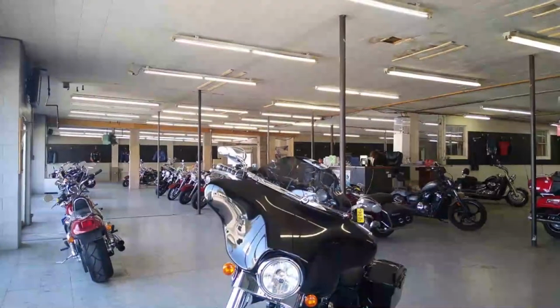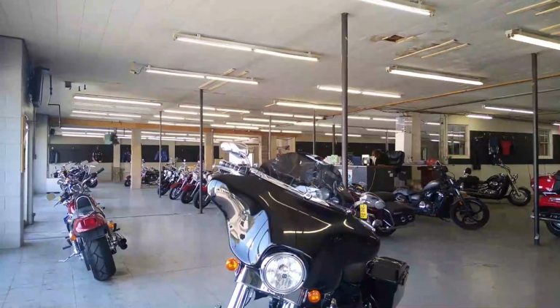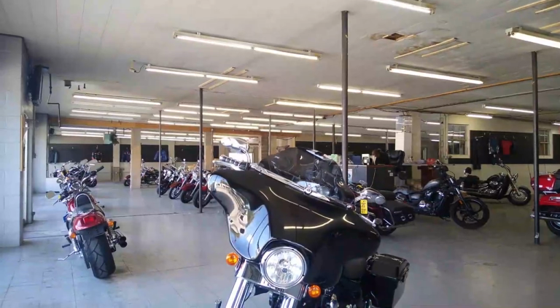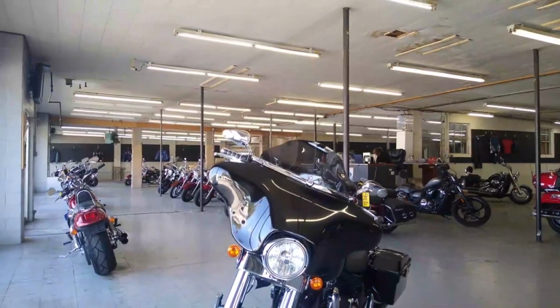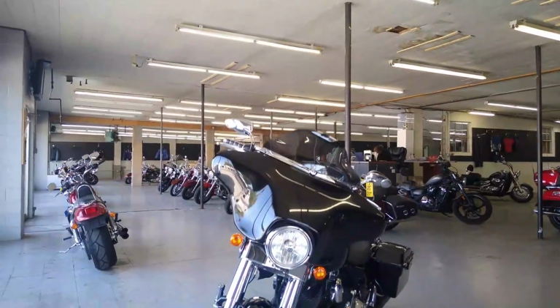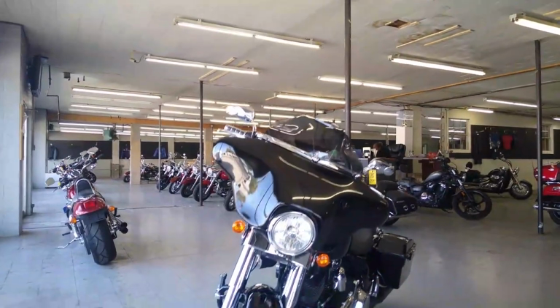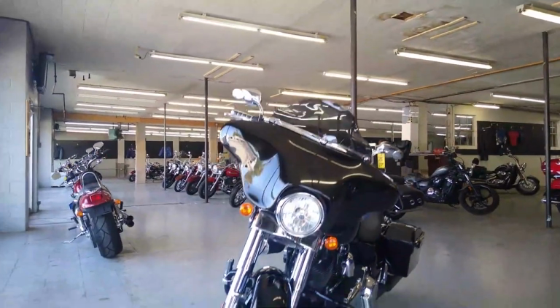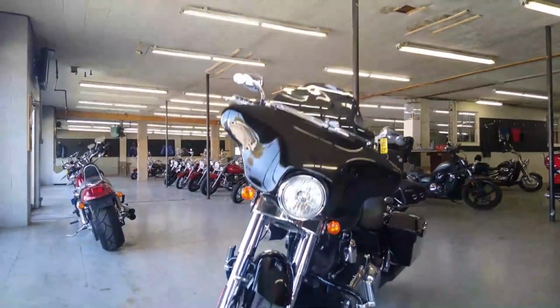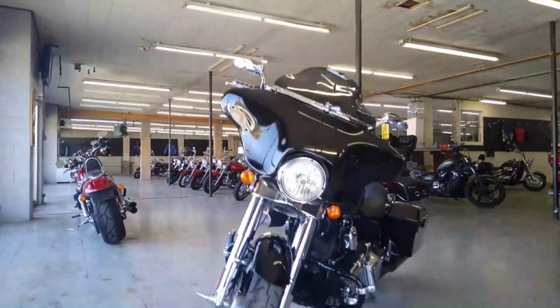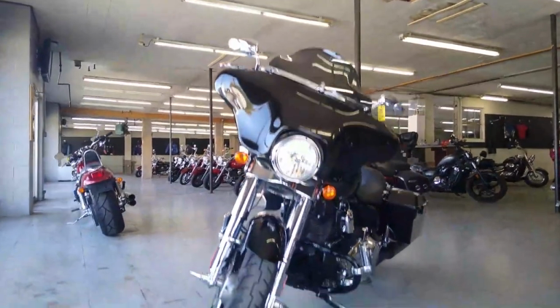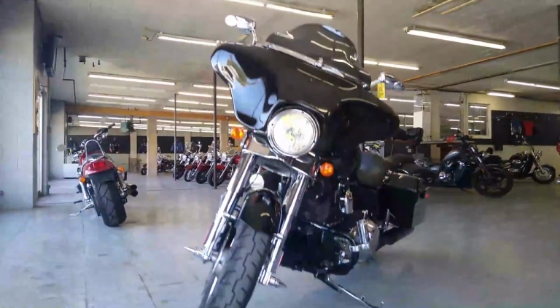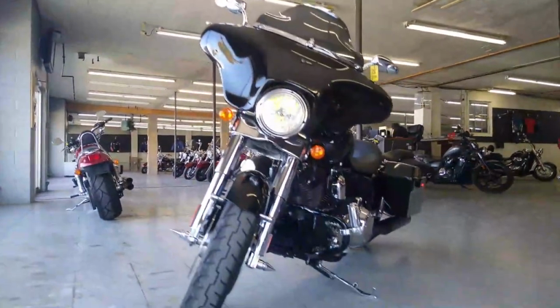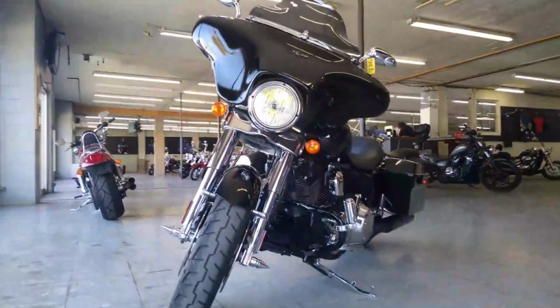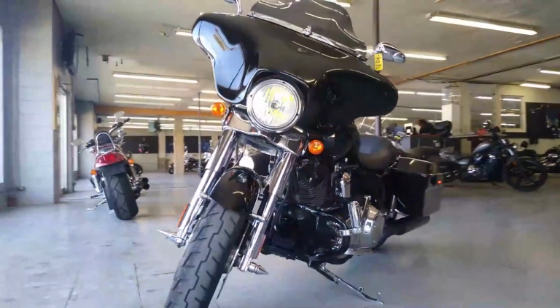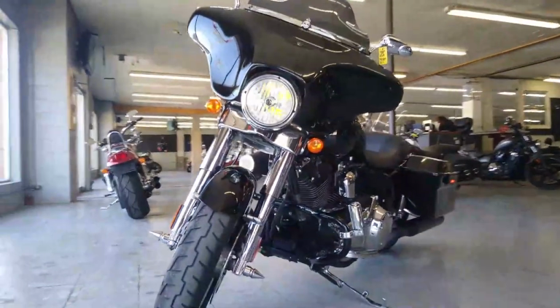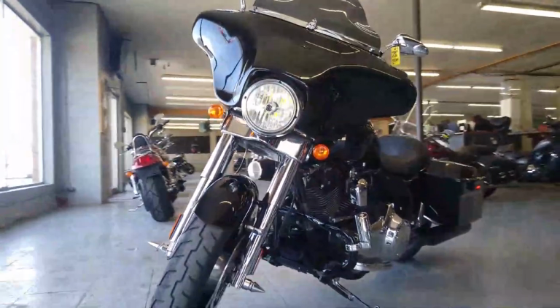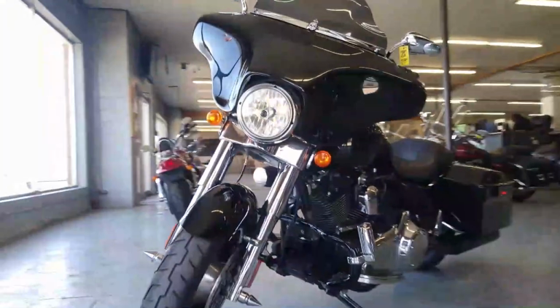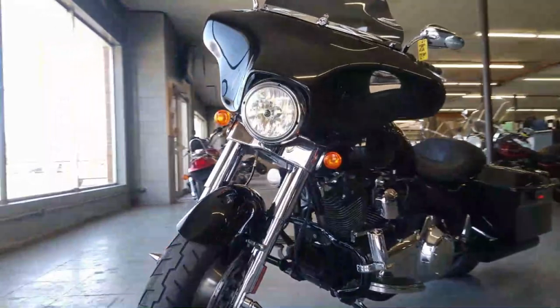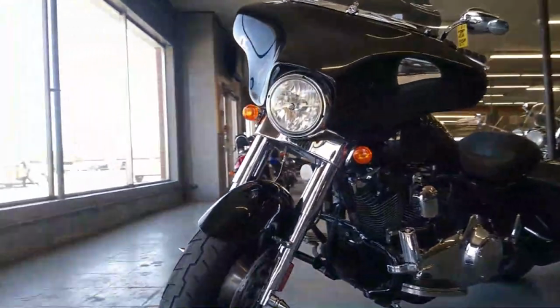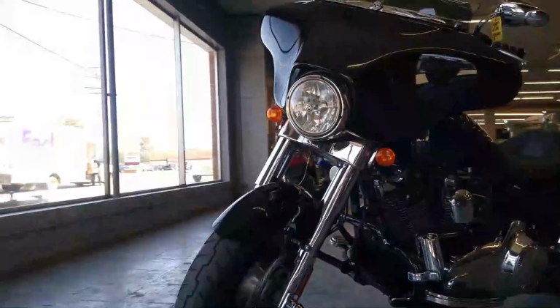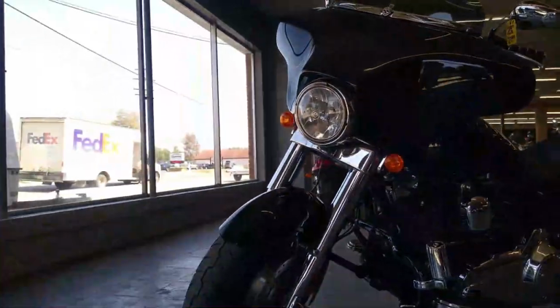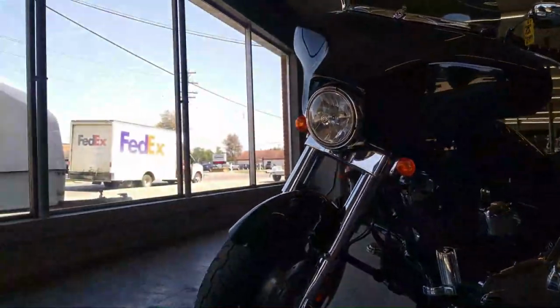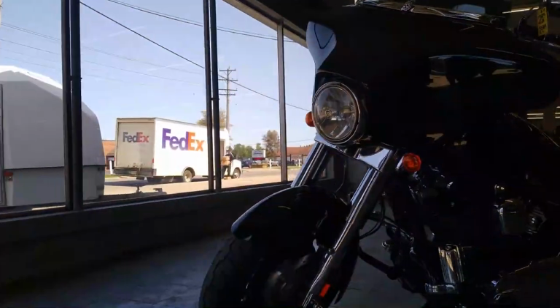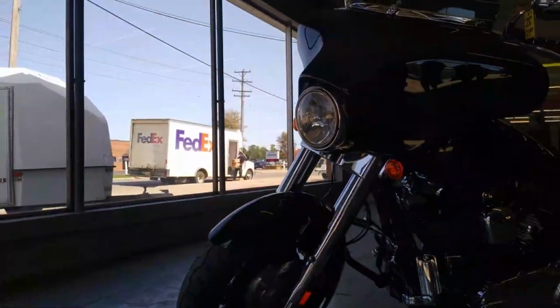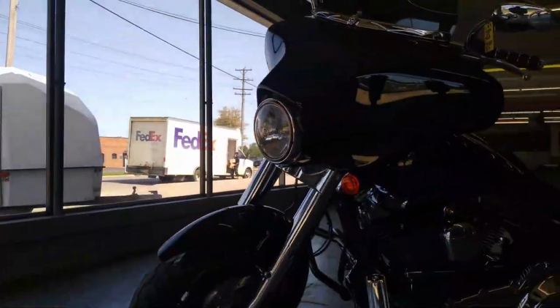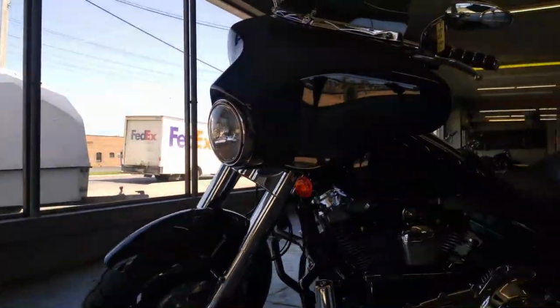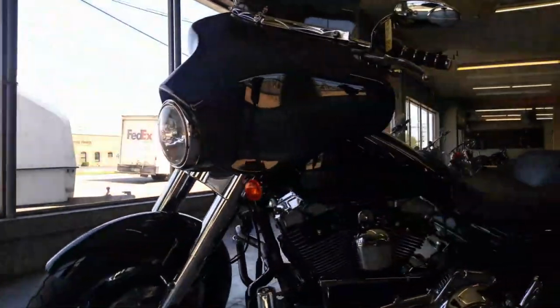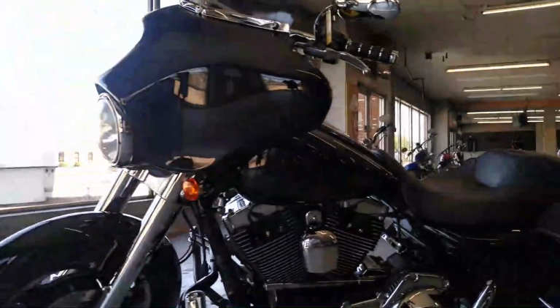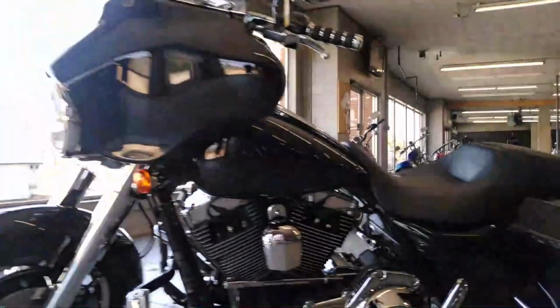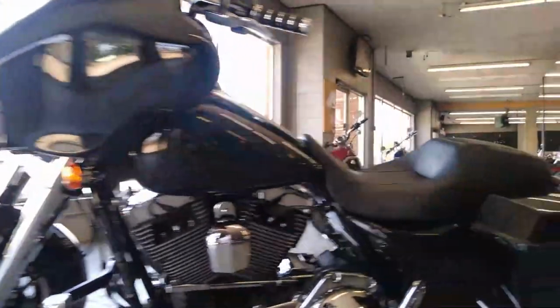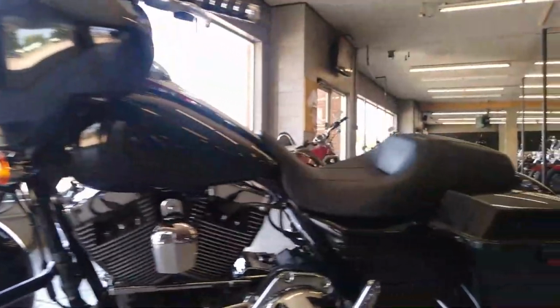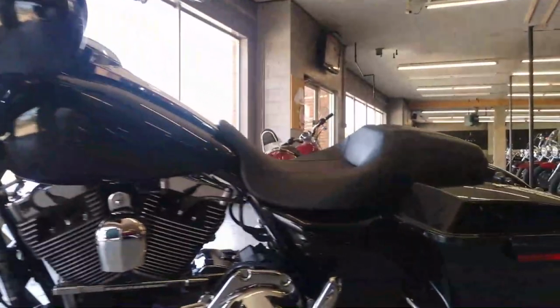Hey guys, ApprovalPowerSports.com here doing a video on another Harley-Davidson we just got into the showroom. This one here is a 2009 Harley Street Glide for sale.